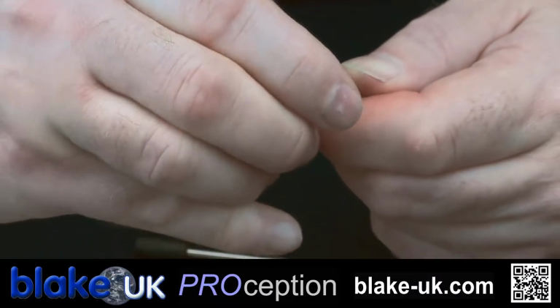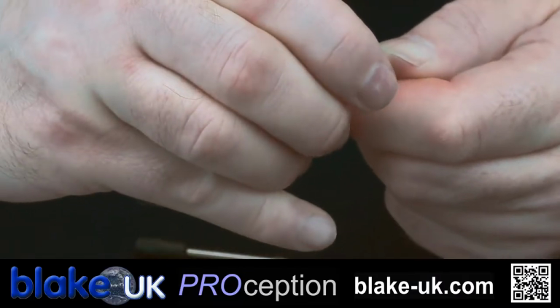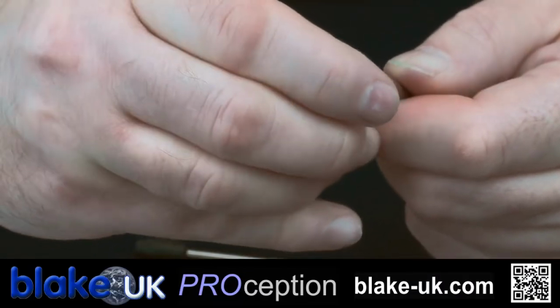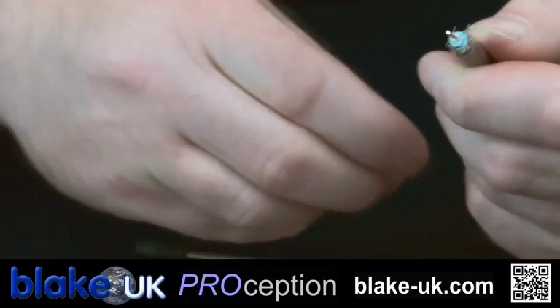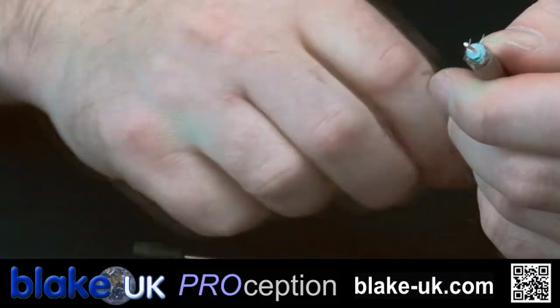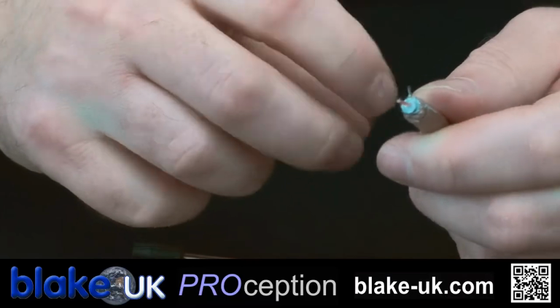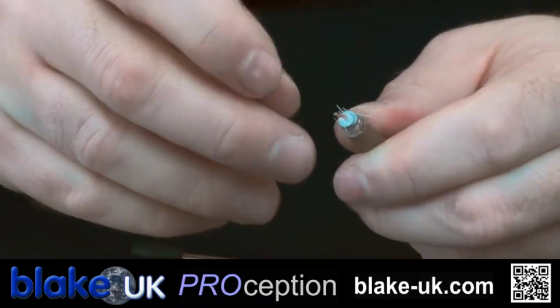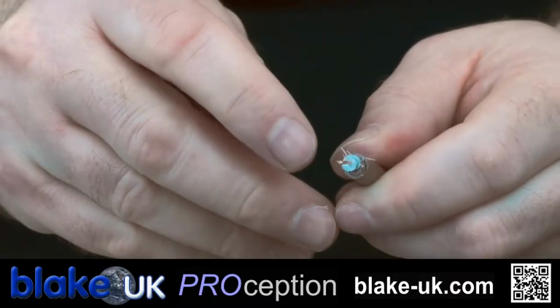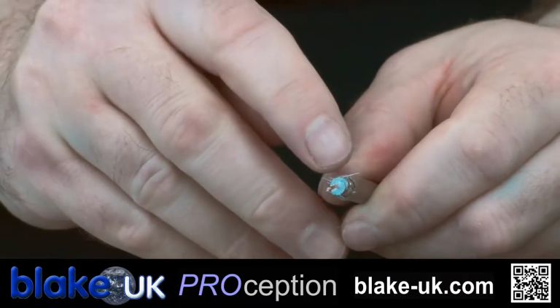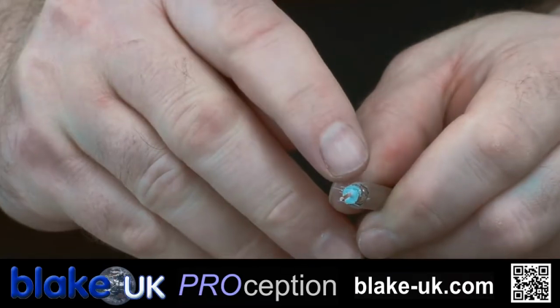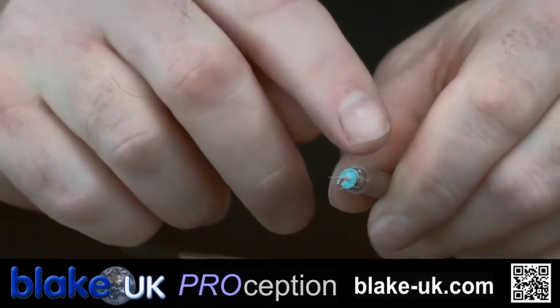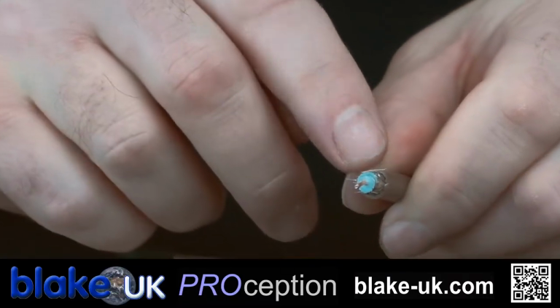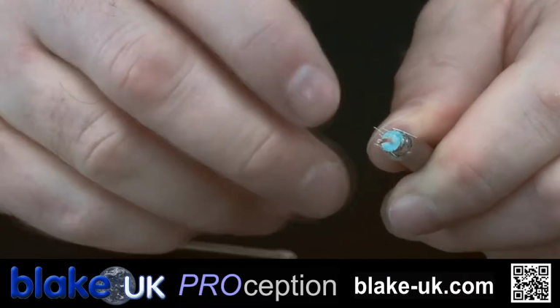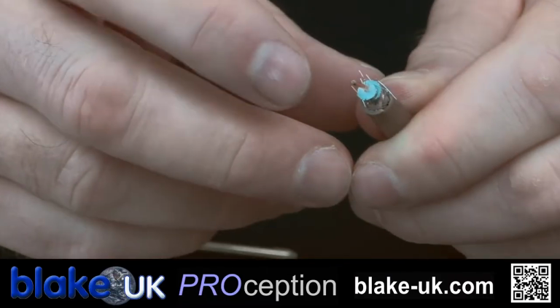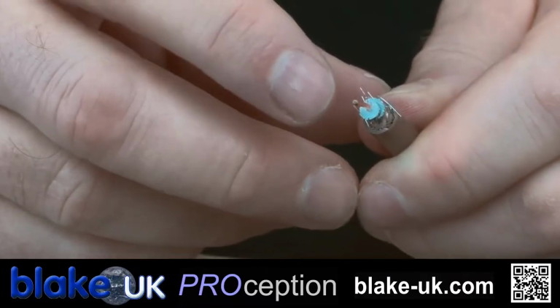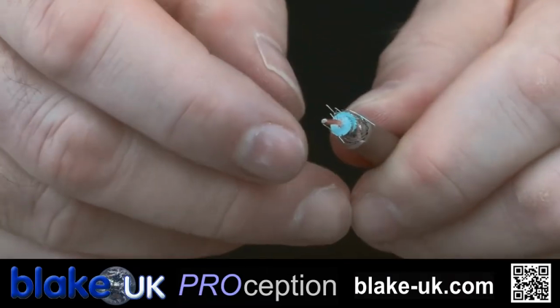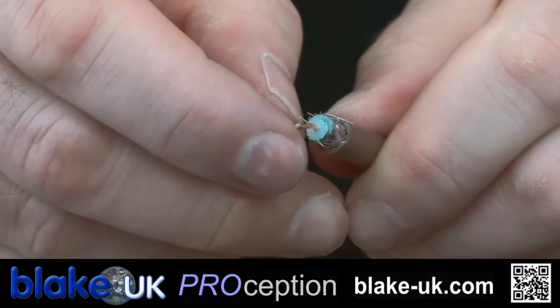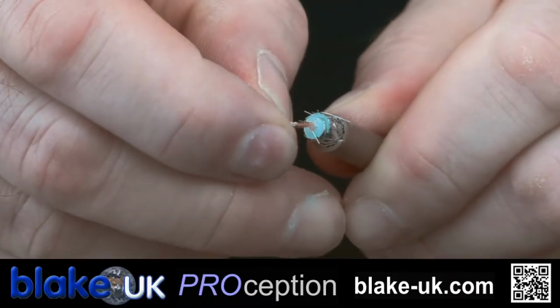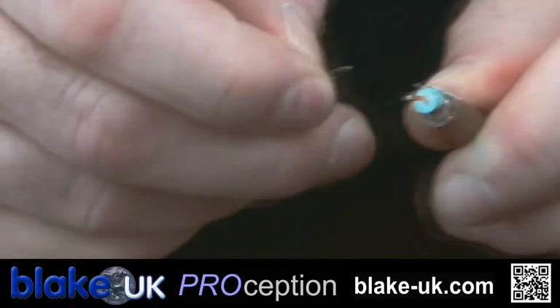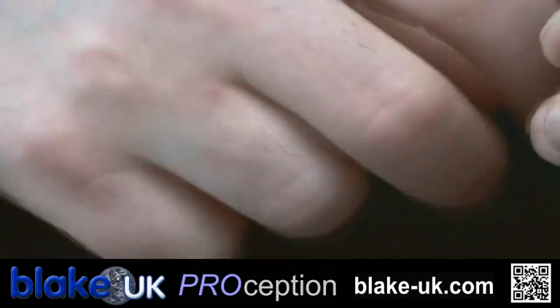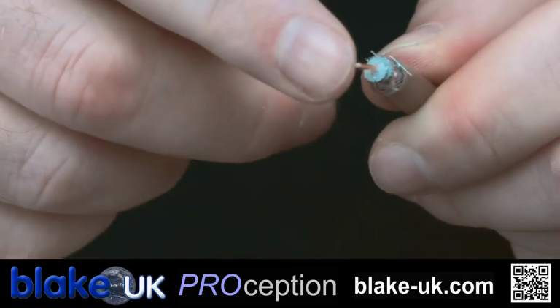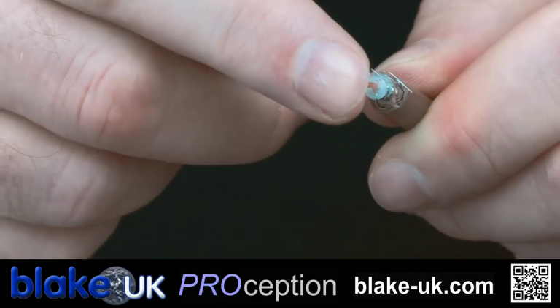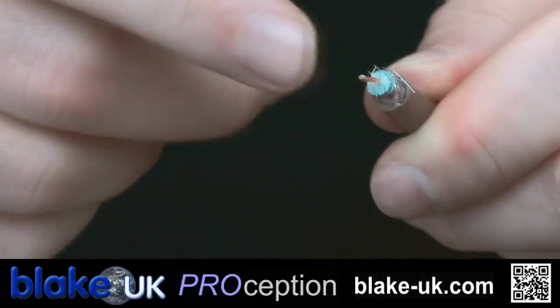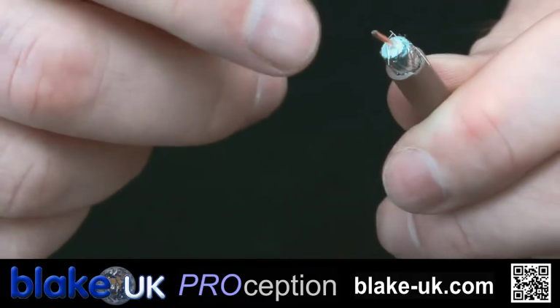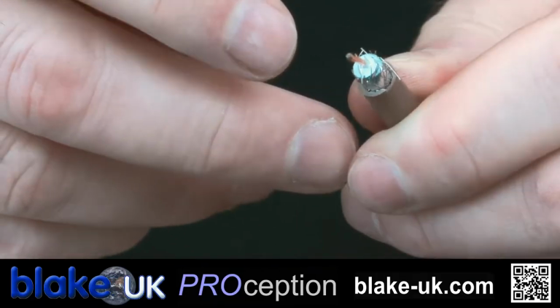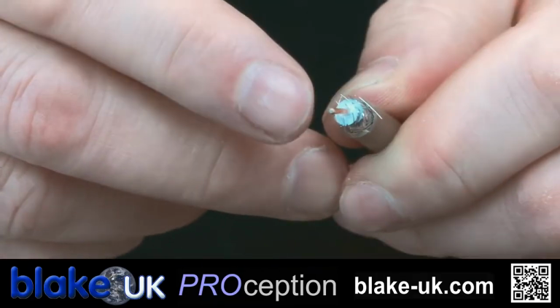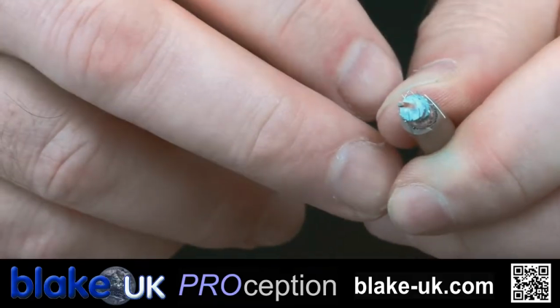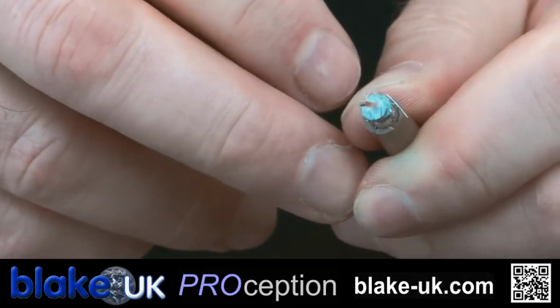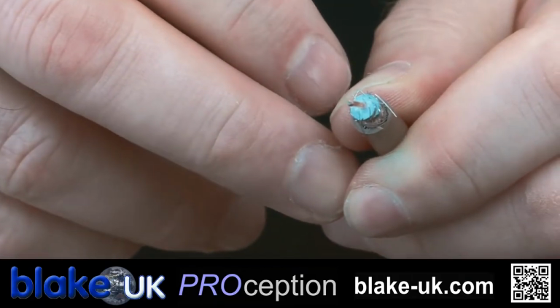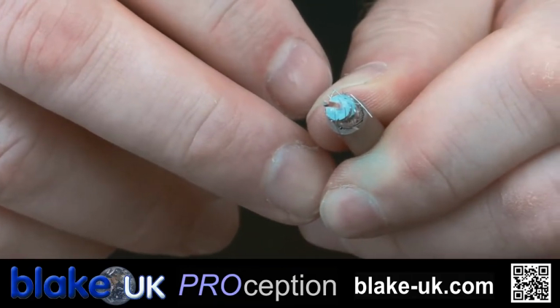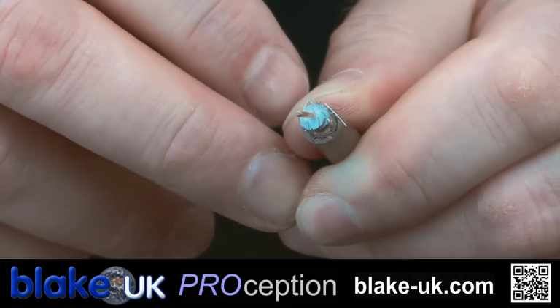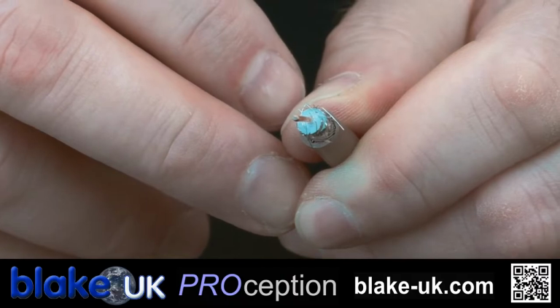Let me just peel that off; be very careful to watch for the fine pieces of wire. You don't want any of these pieces of wire touching the copper inner core. So that wants to be a nice clean plug, like so.